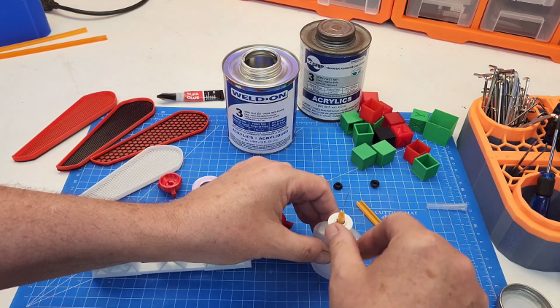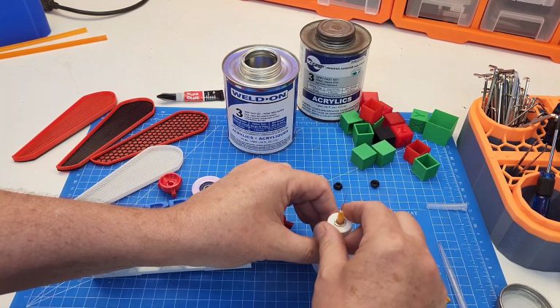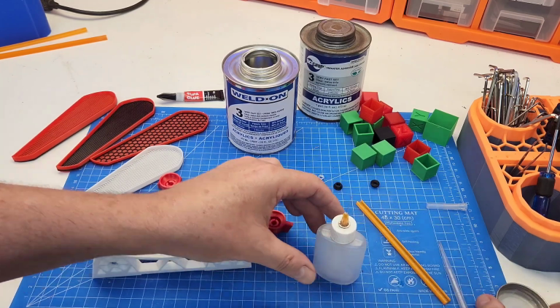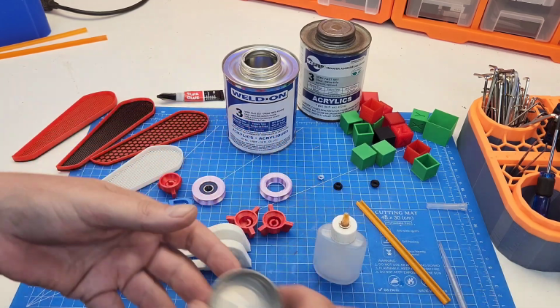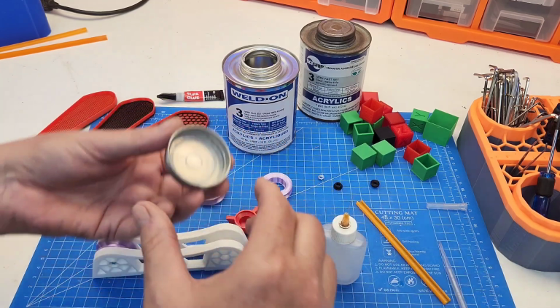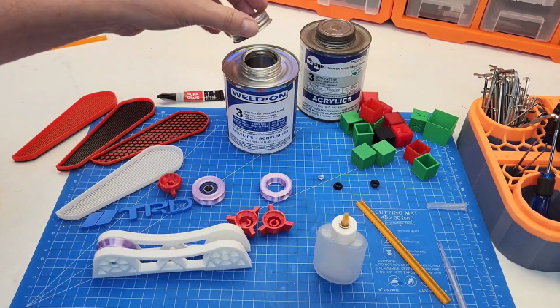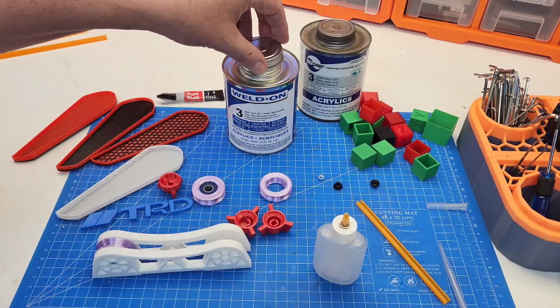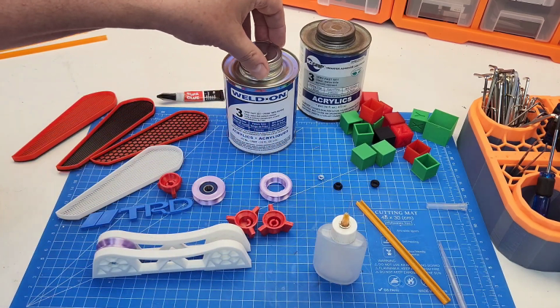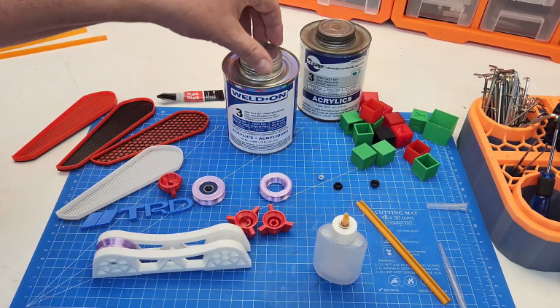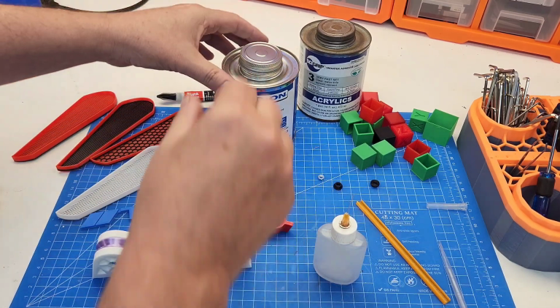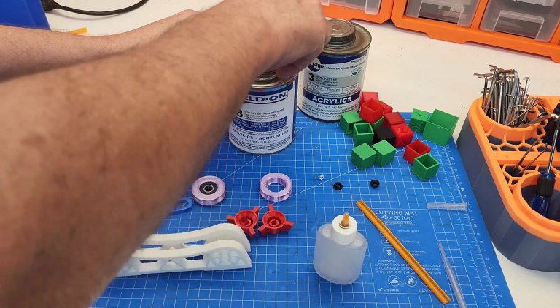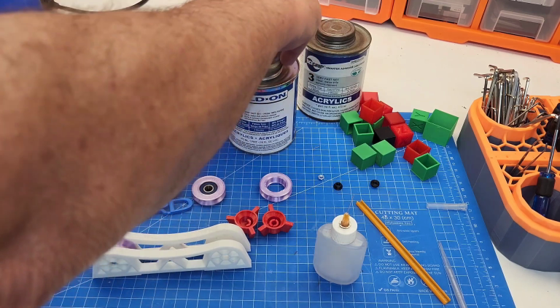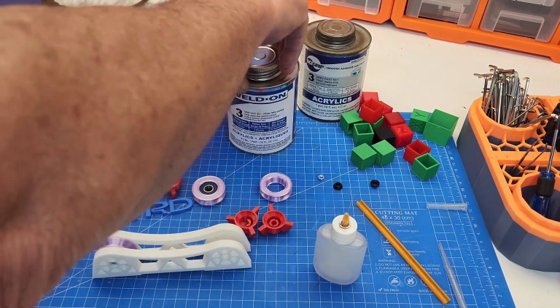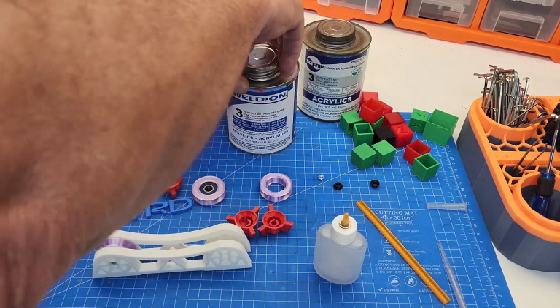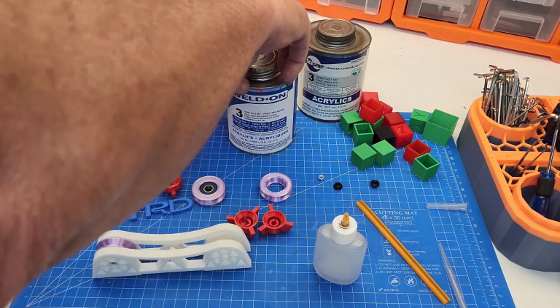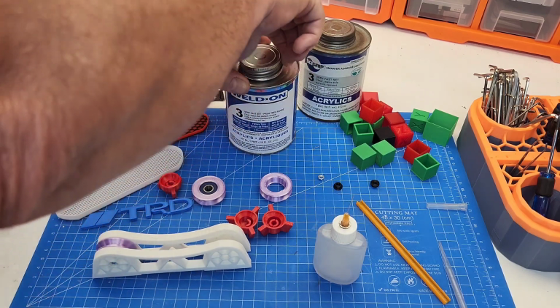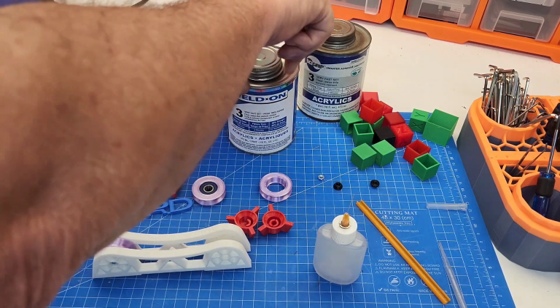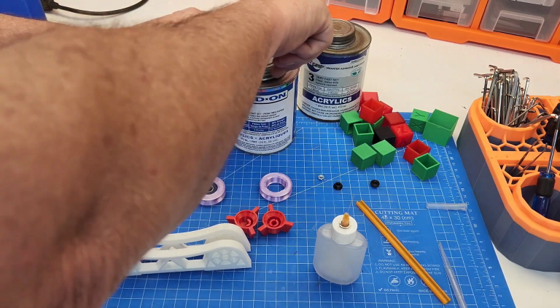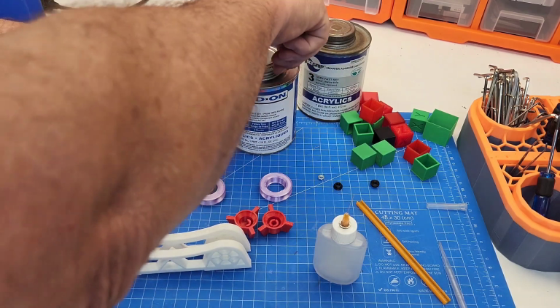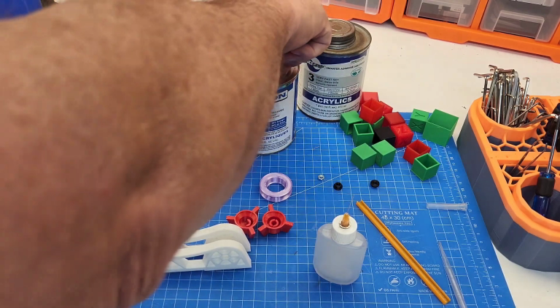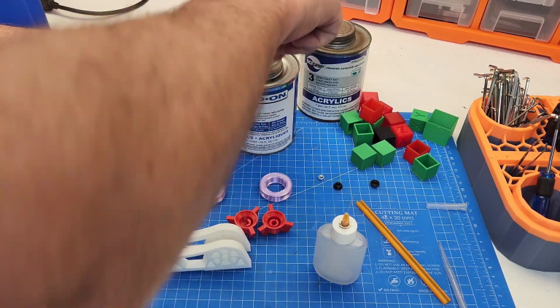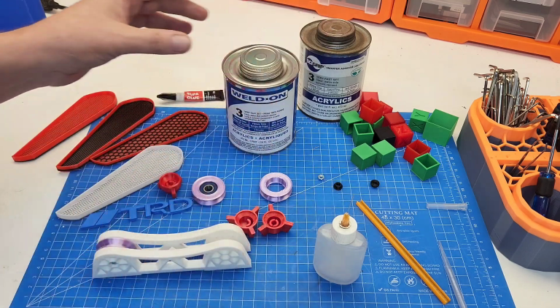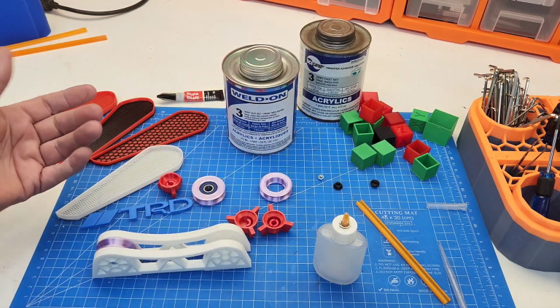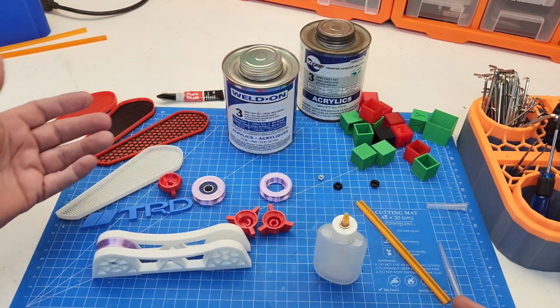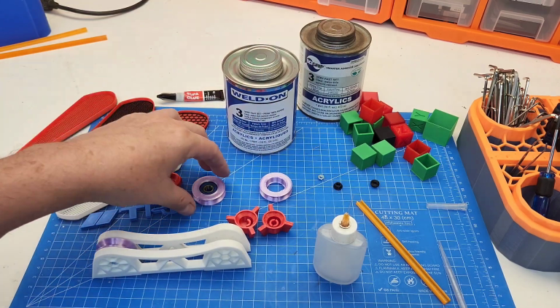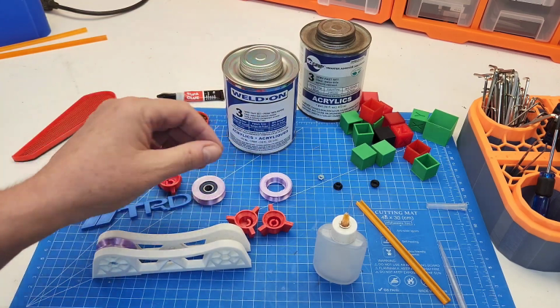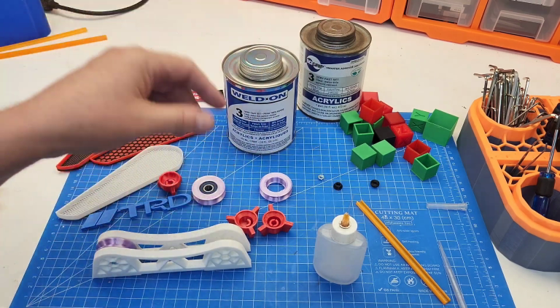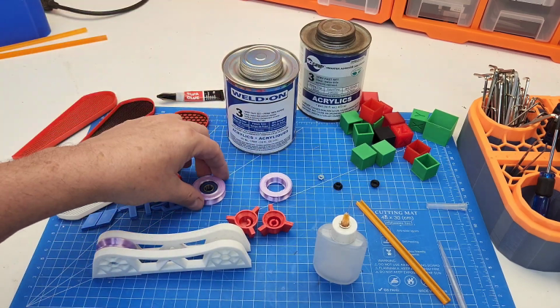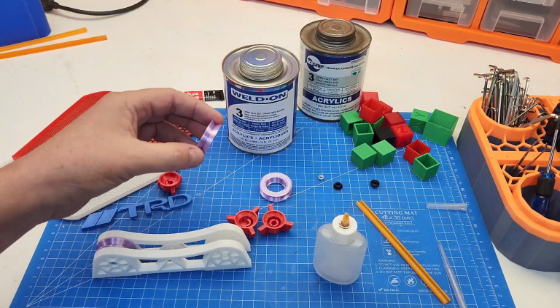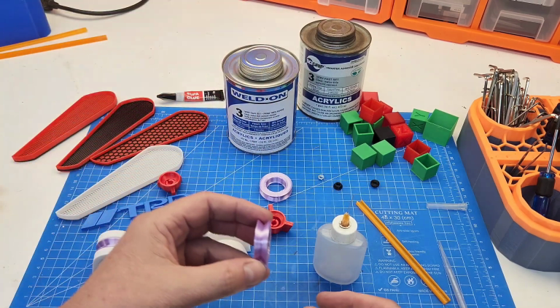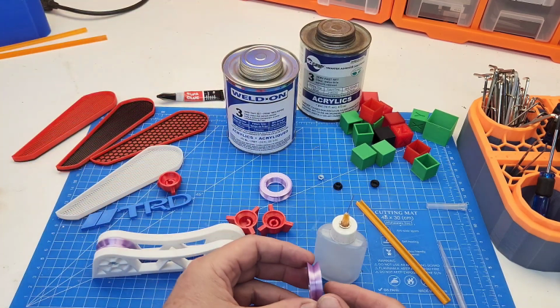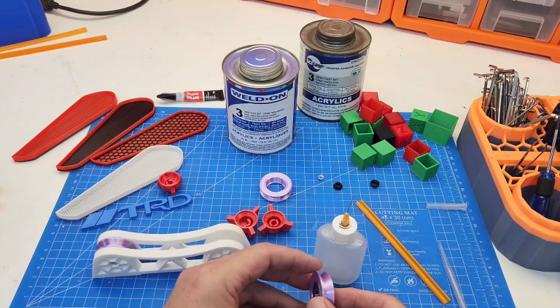I'll always seal this back up because being an acetone-type base solvent, if you don't put your lid on it's gone by tomorrow. So where do we start? Let's start with something like this wheel - these are little filament runners.